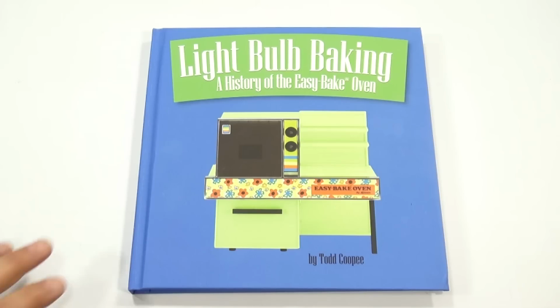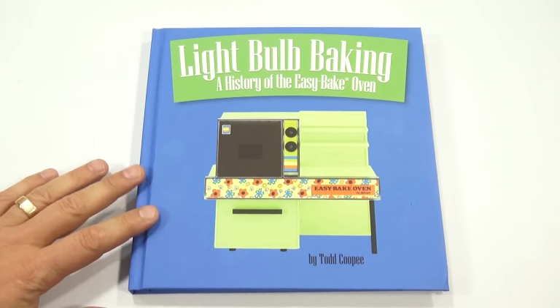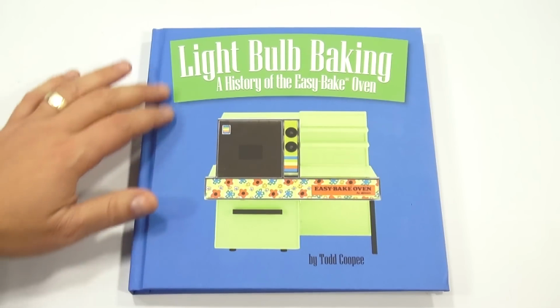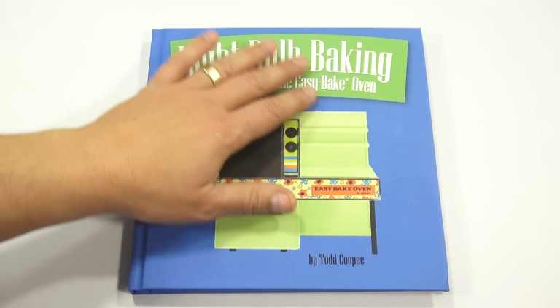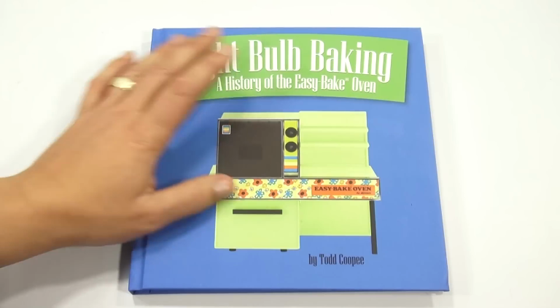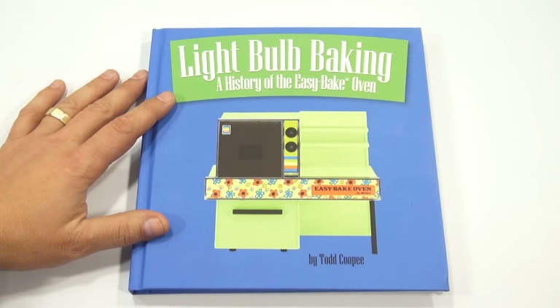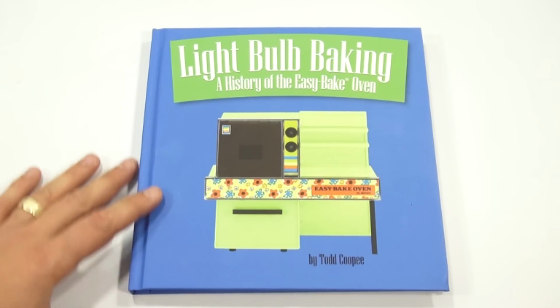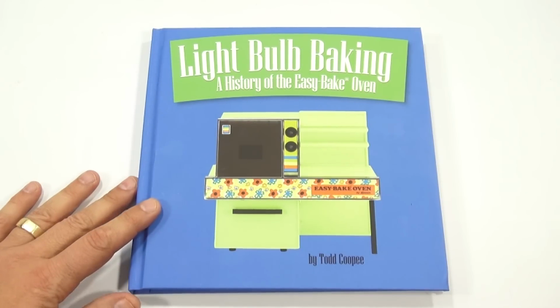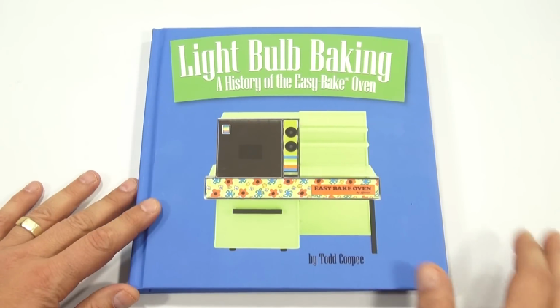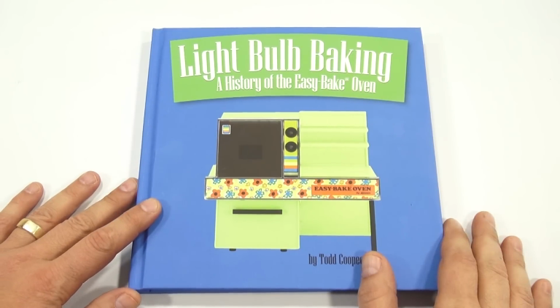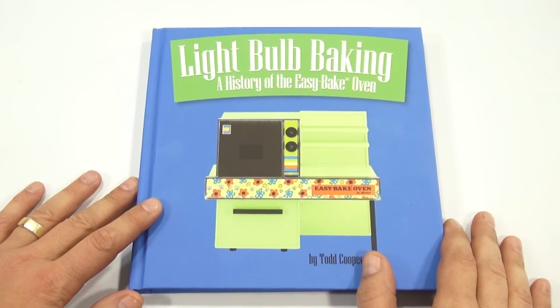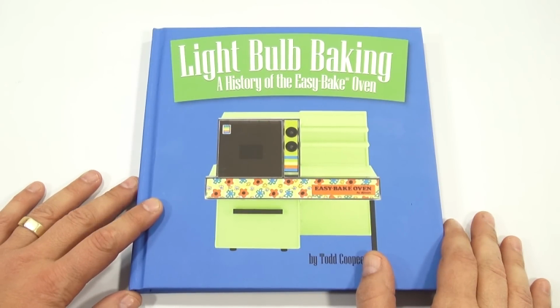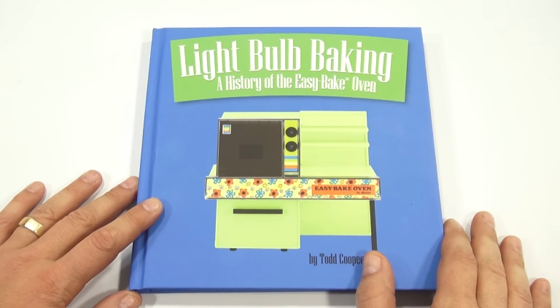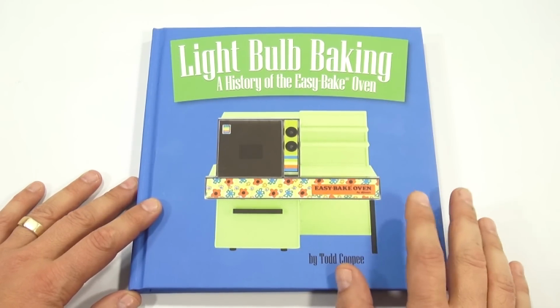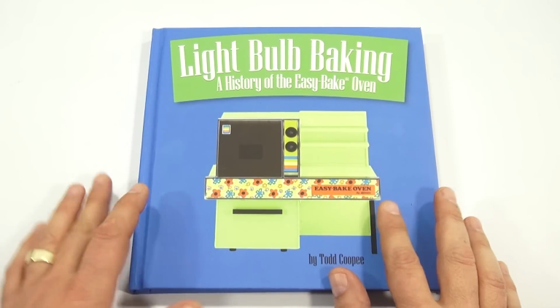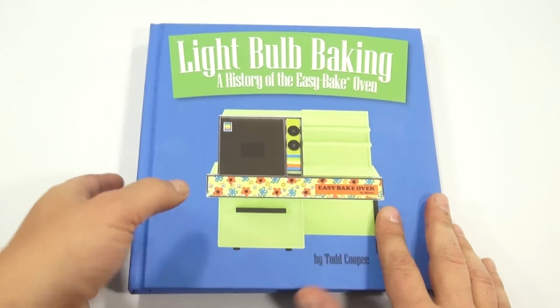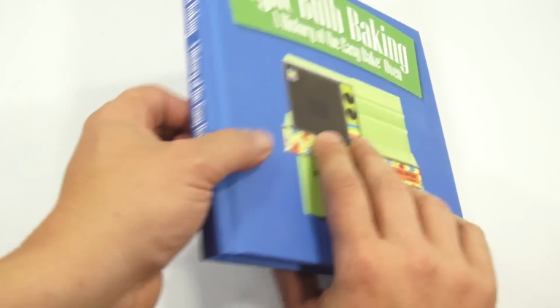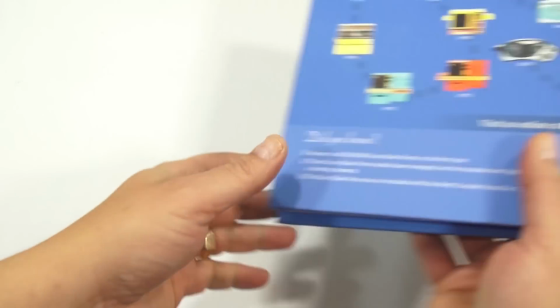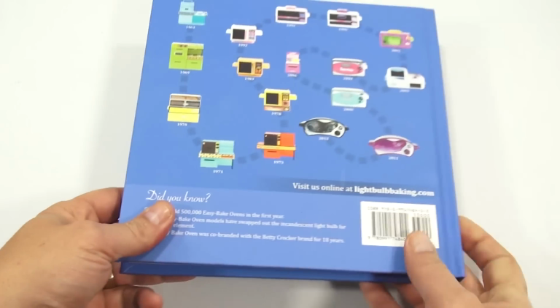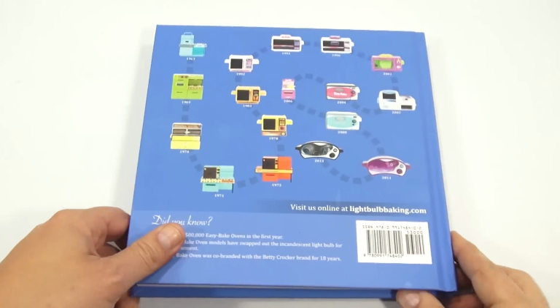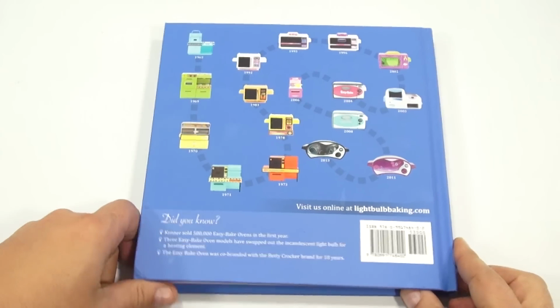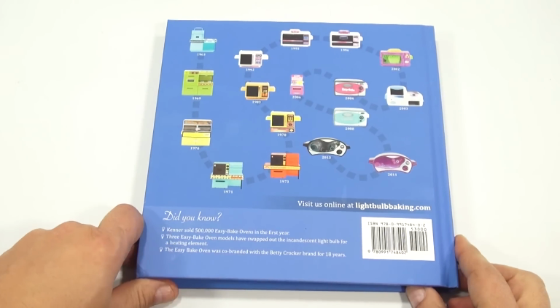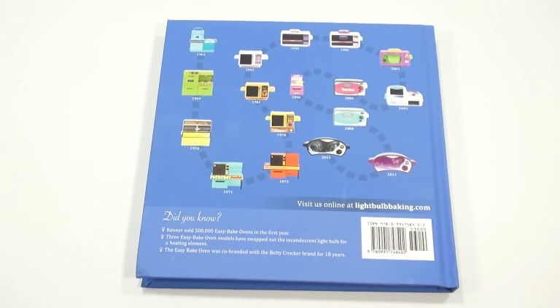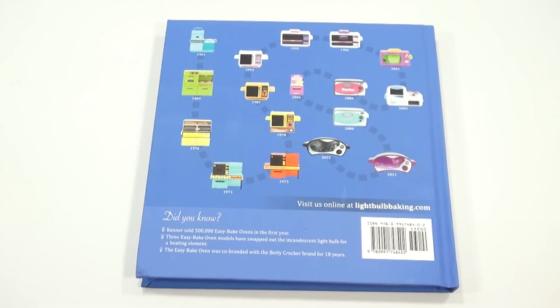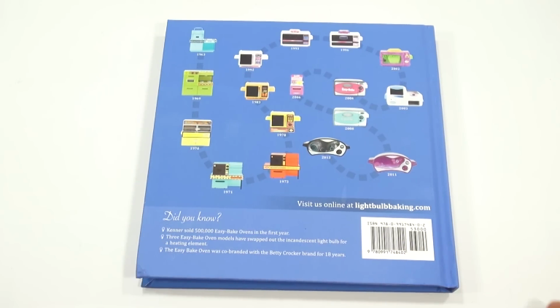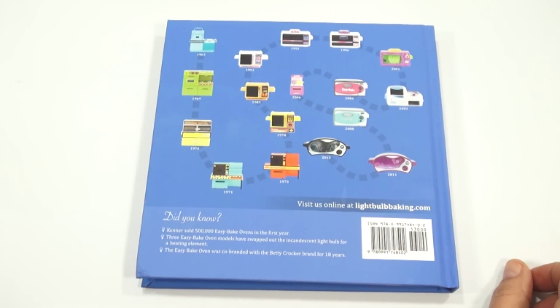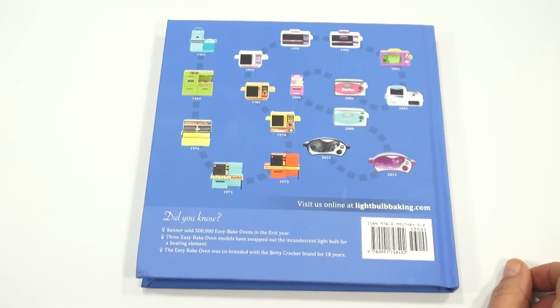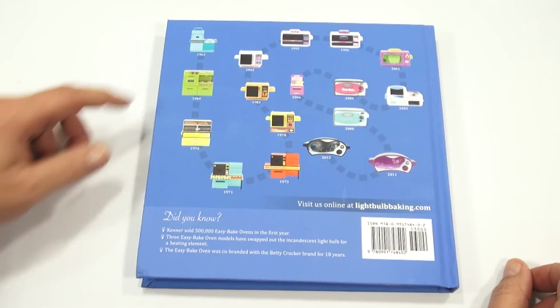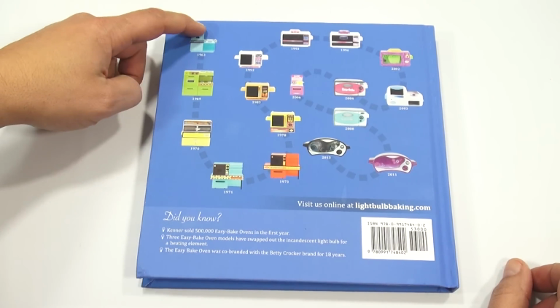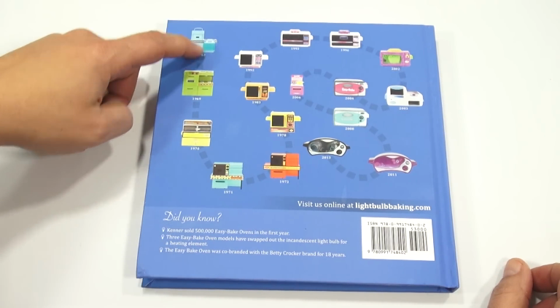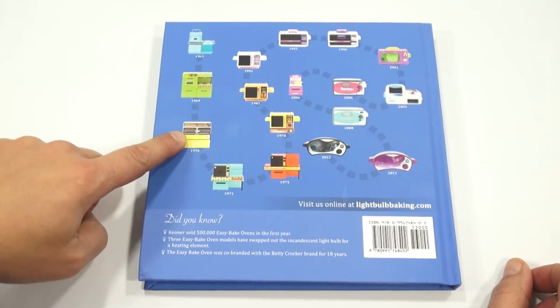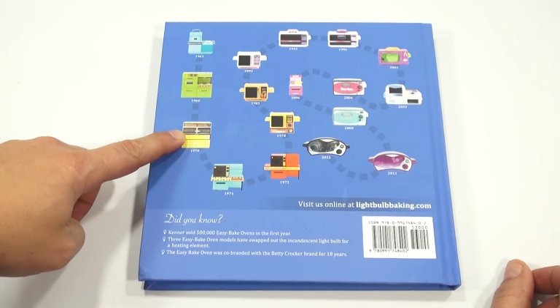So here's how the story goes. Way back when I decided to go on this mission to show every Easy Bake Oven and something being baked in it, I hit a roadblock. And that roadblock was right here — 1970.